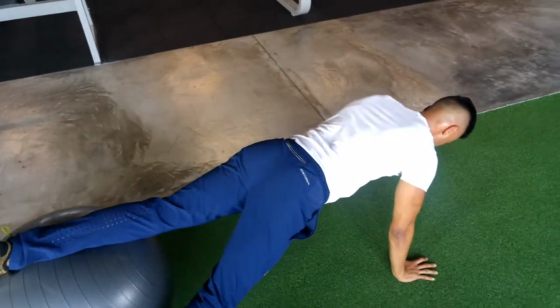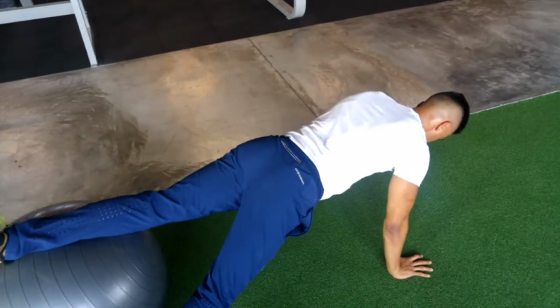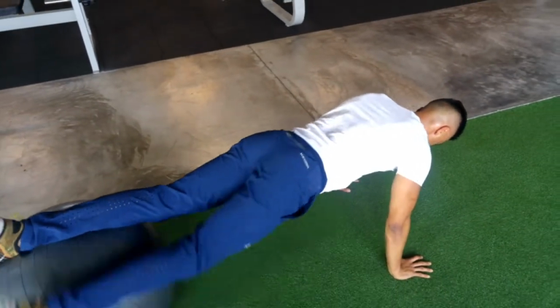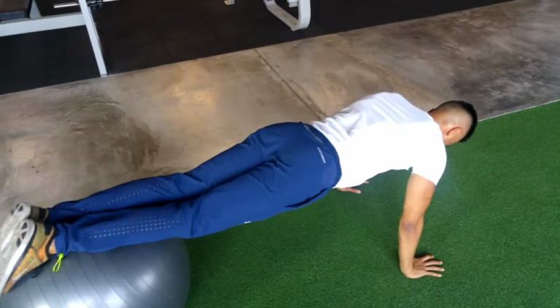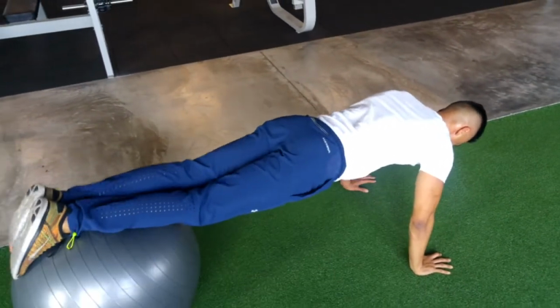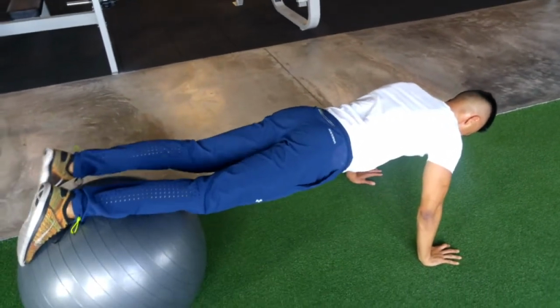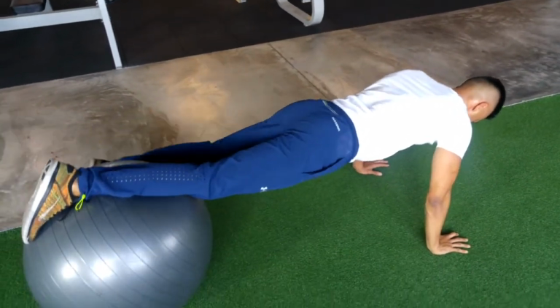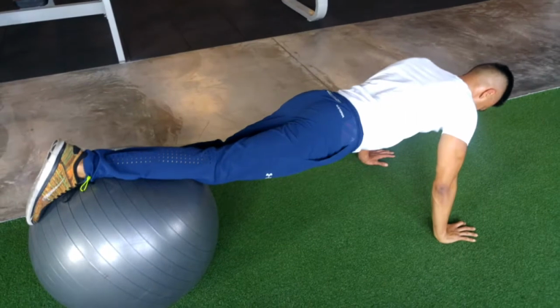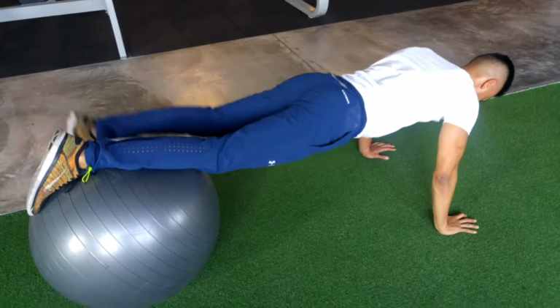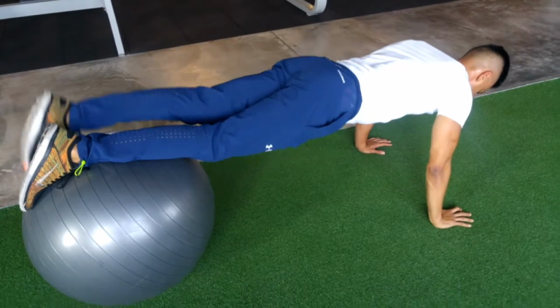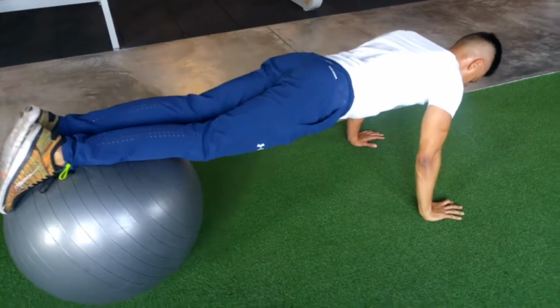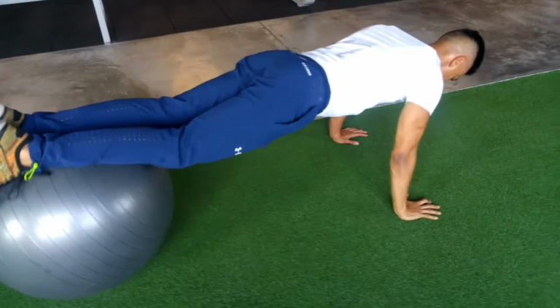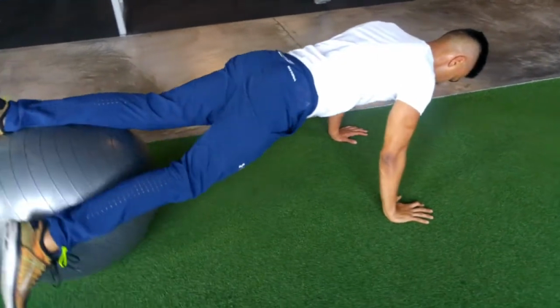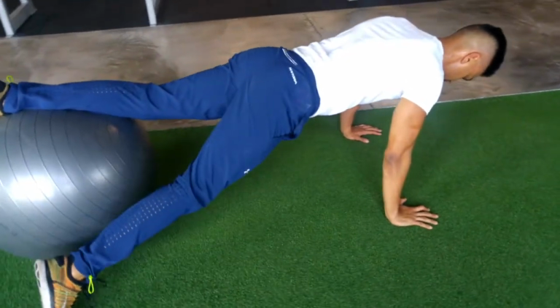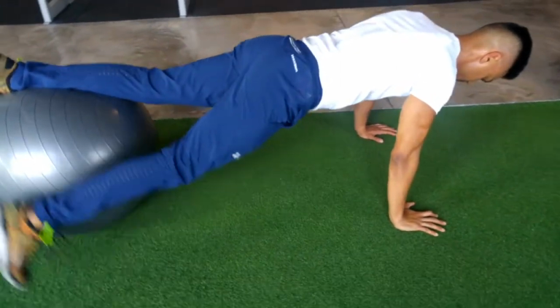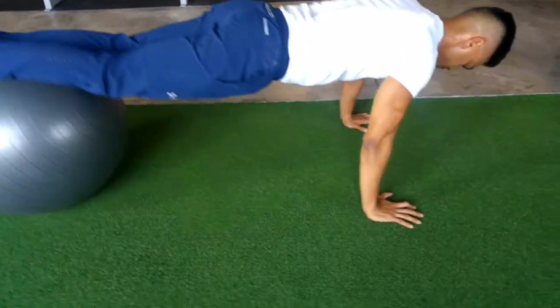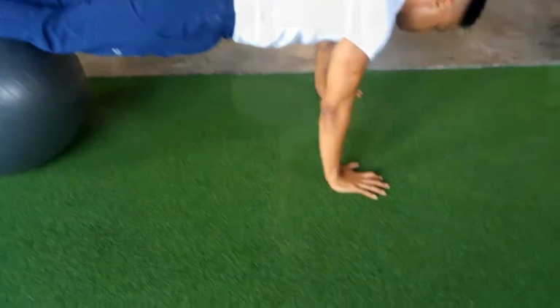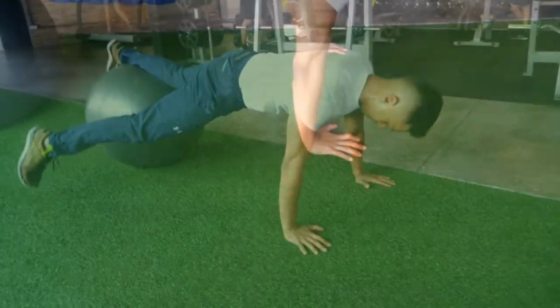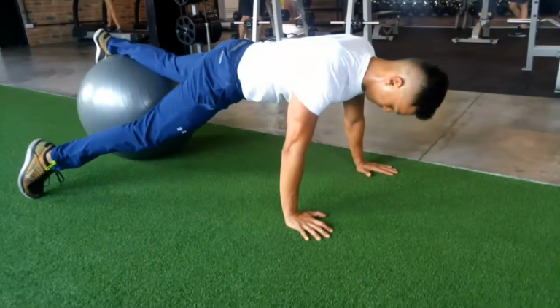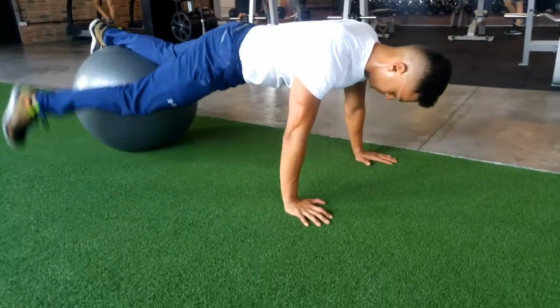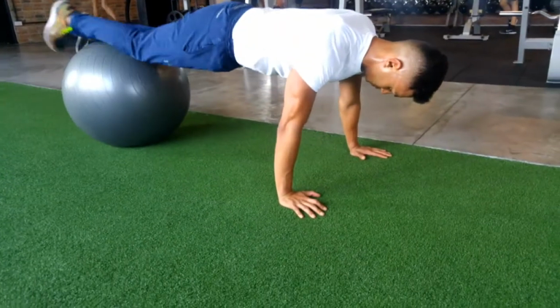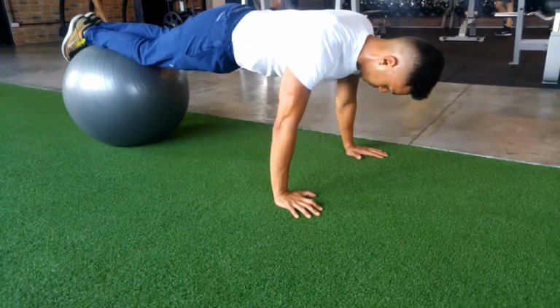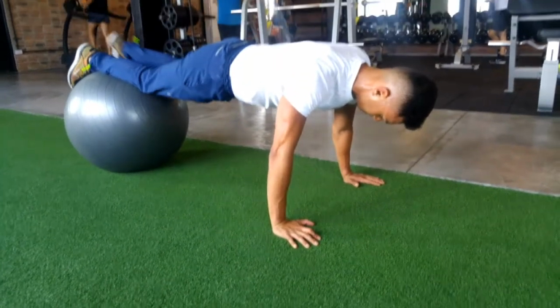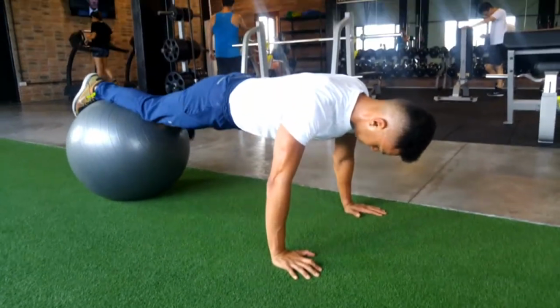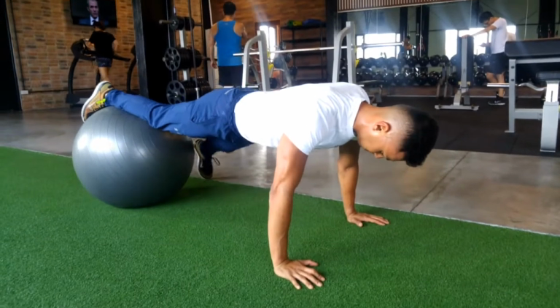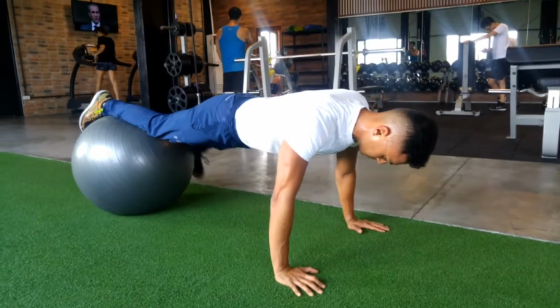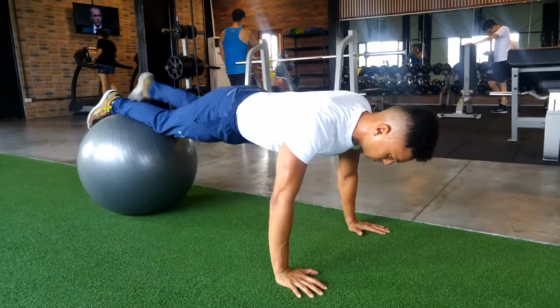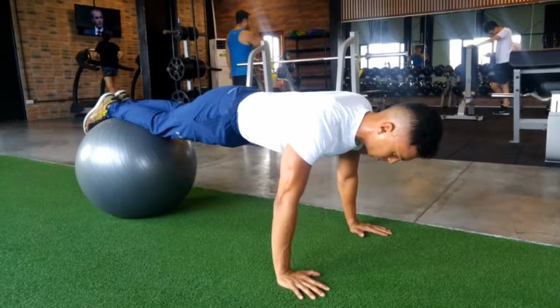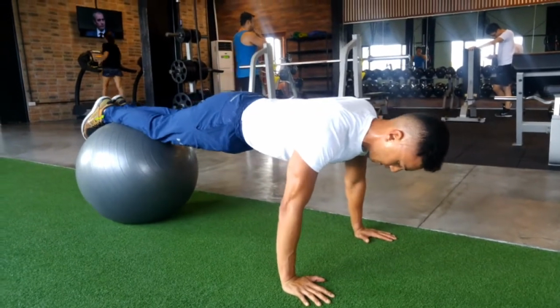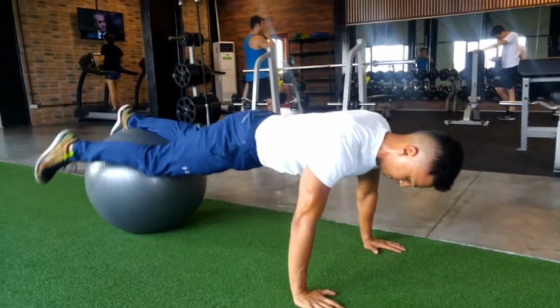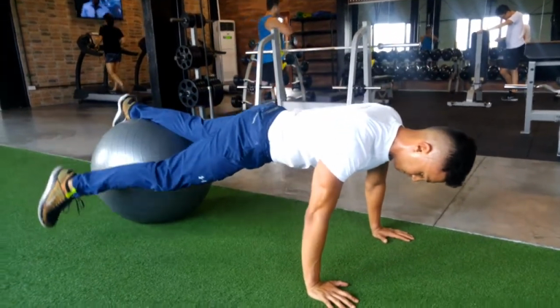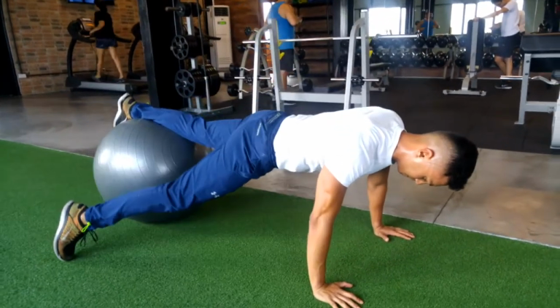What you want to do here is really crunch your abs. You should not feel pressure in your lower back. Lower down one leg, back up to the Swiss ball, and down to the other side. Nice and gentle.